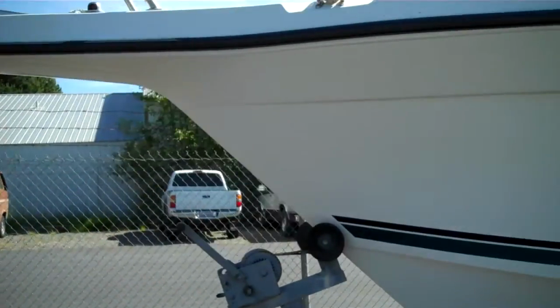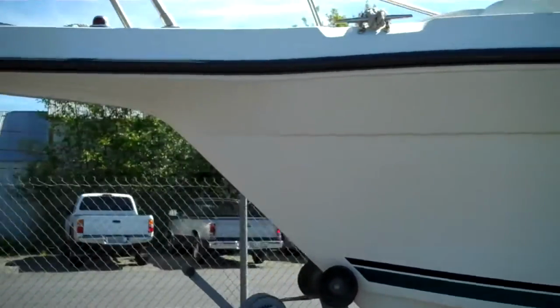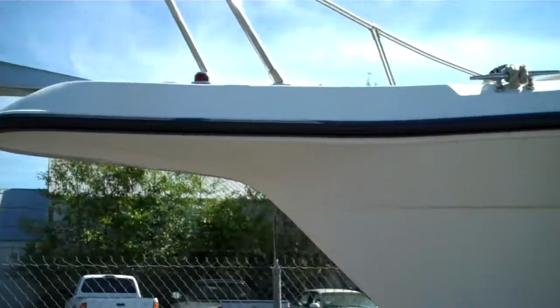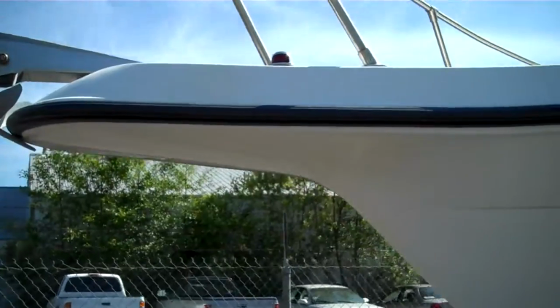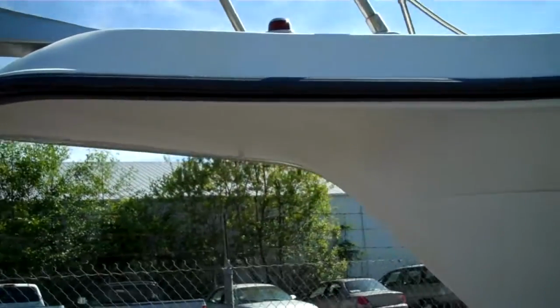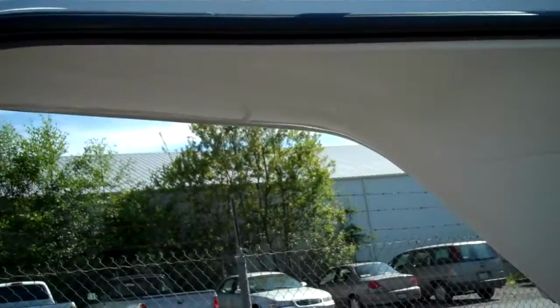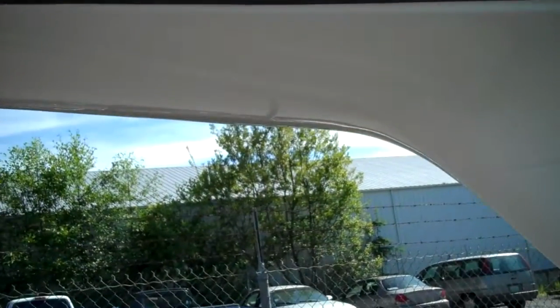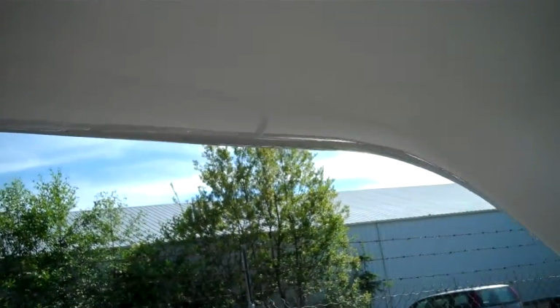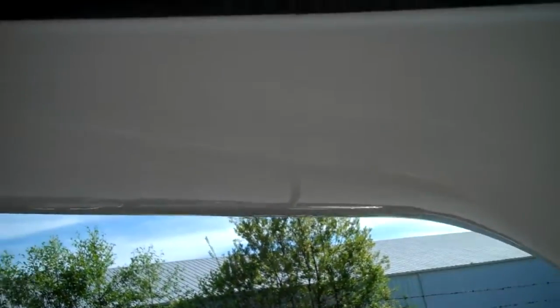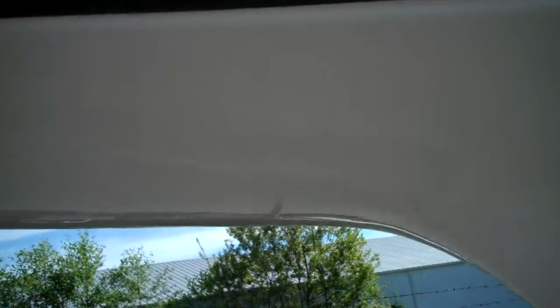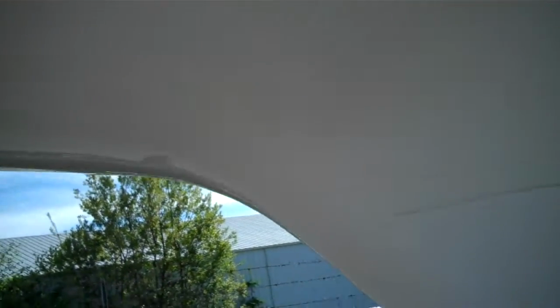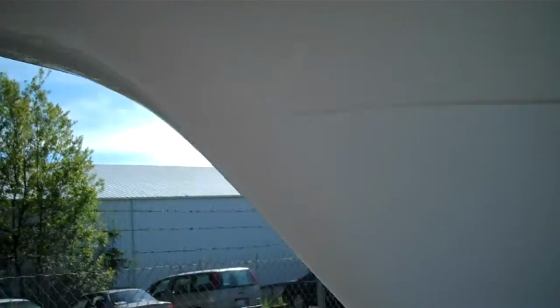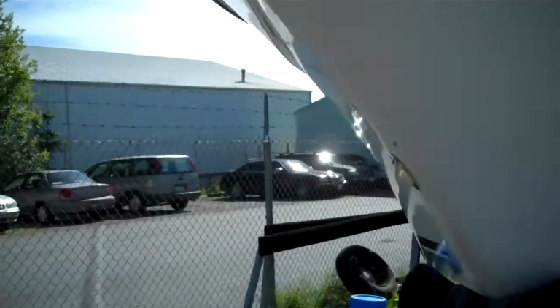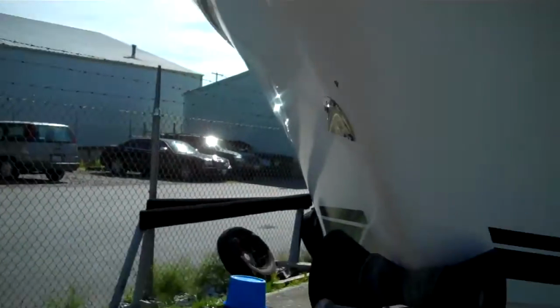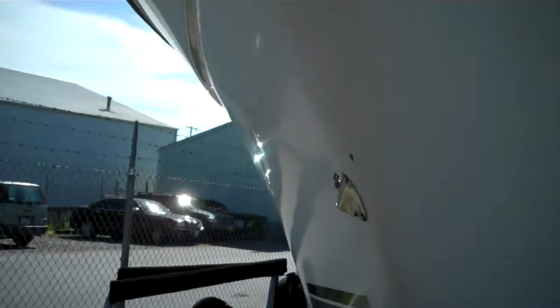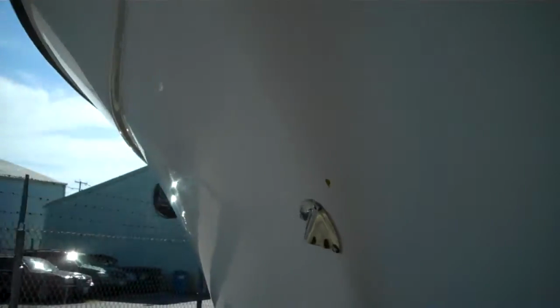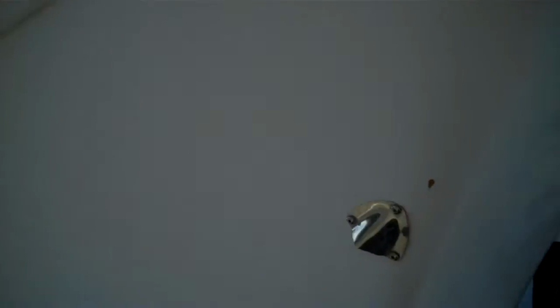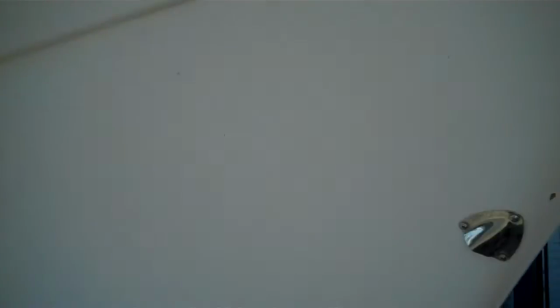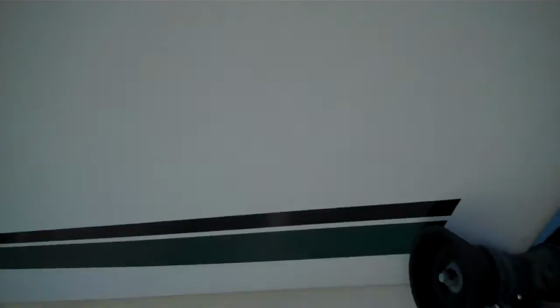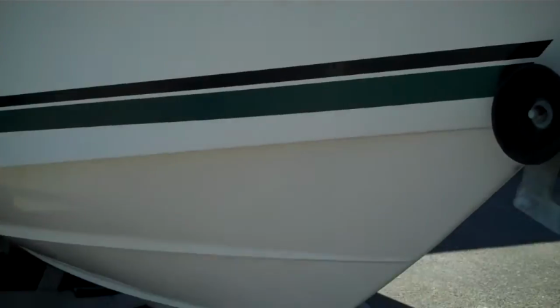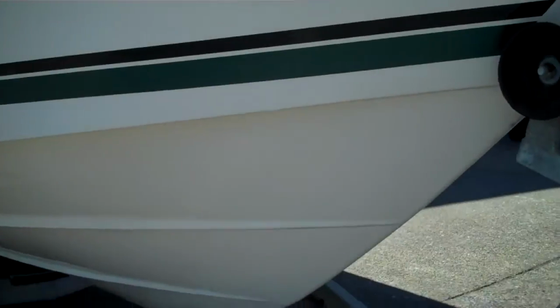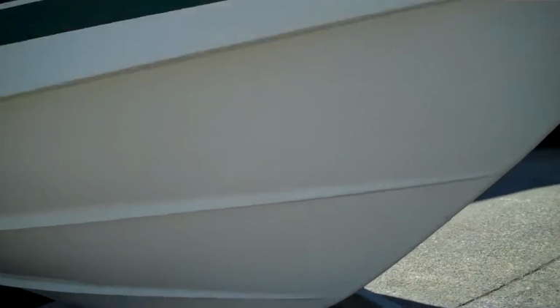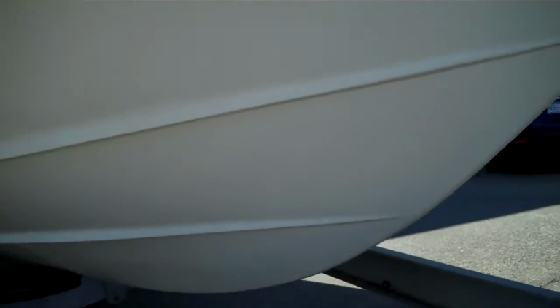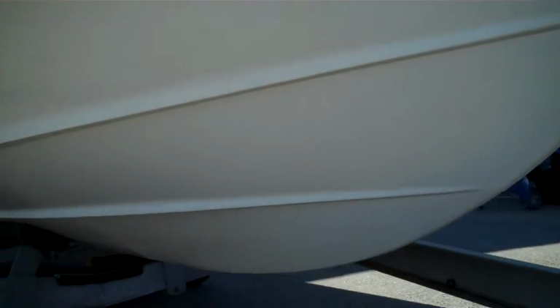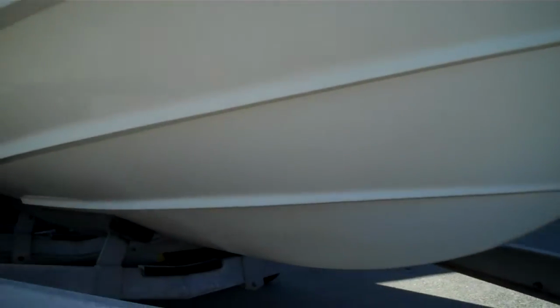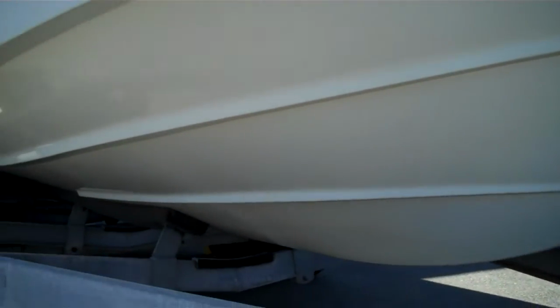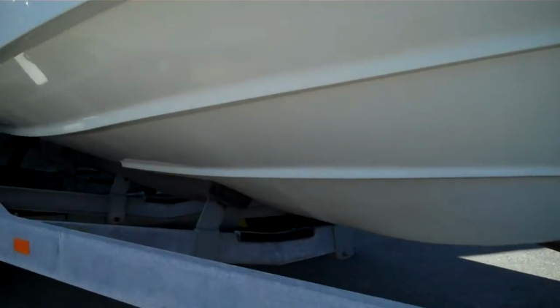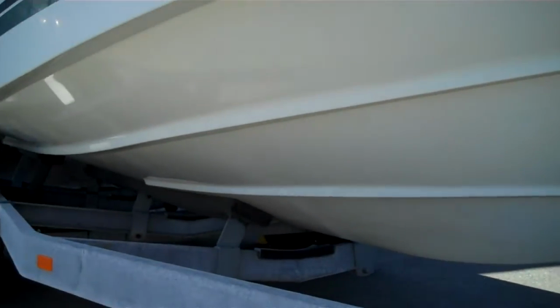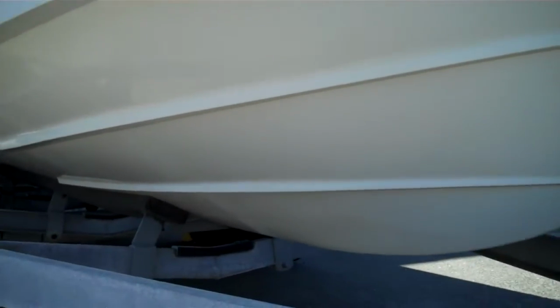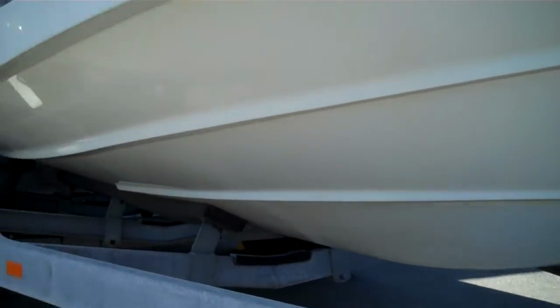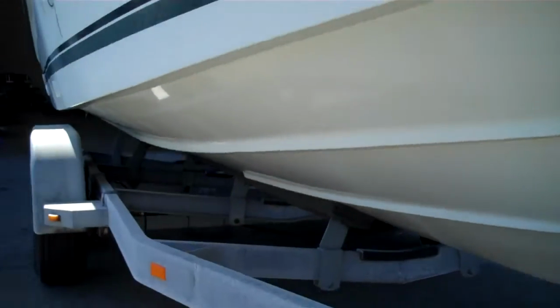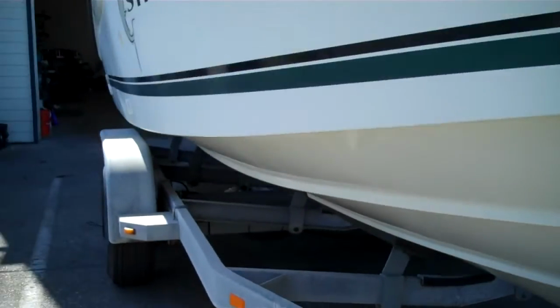There's no chips or spider cracks out in the pulpit here. Guys will tag docks and they'll put cracks on this. But as you see it's really clean. And no bottom paint, which is what you want. Super clean.